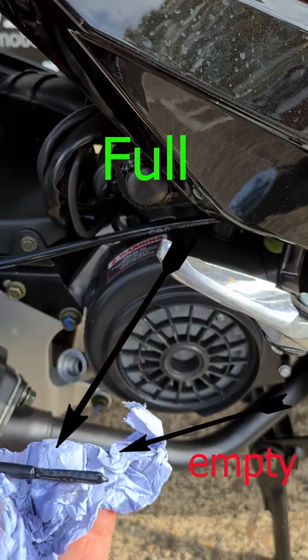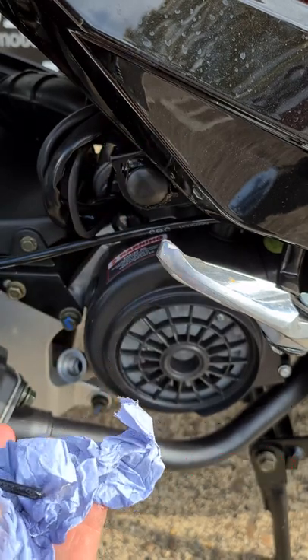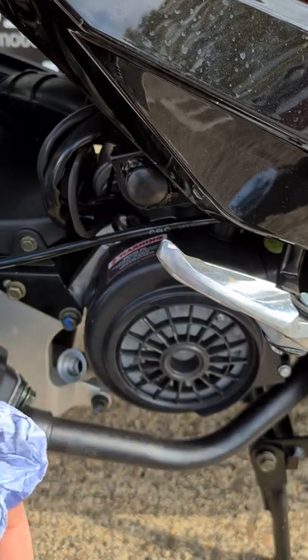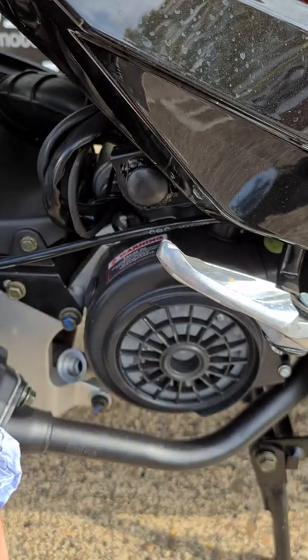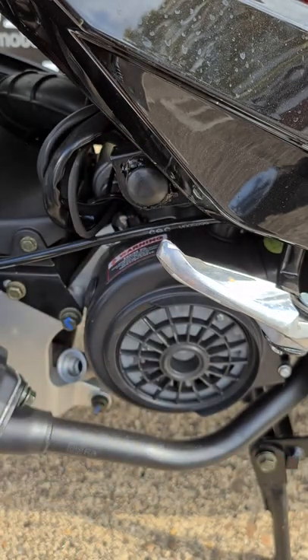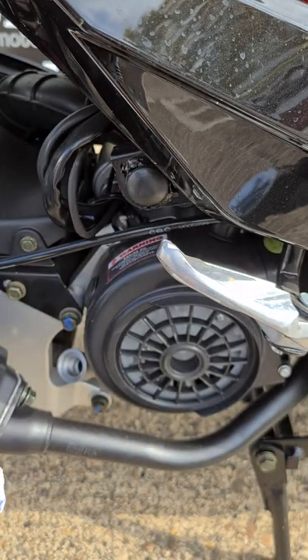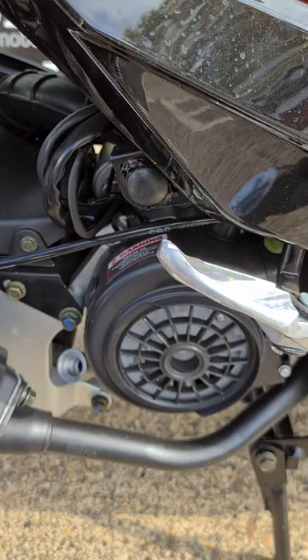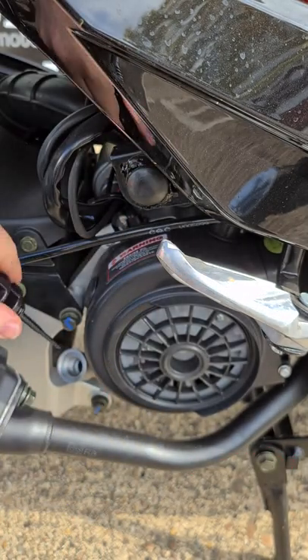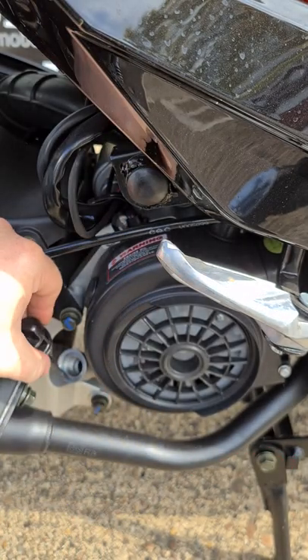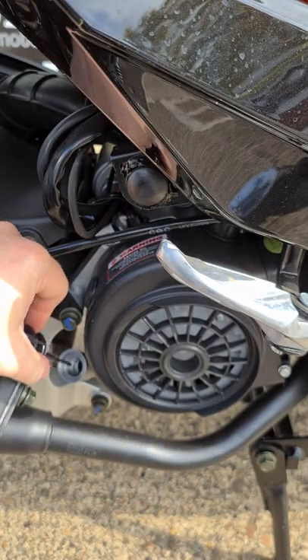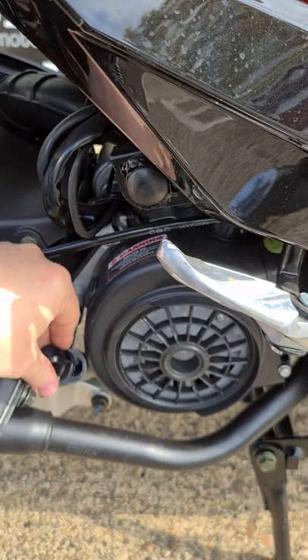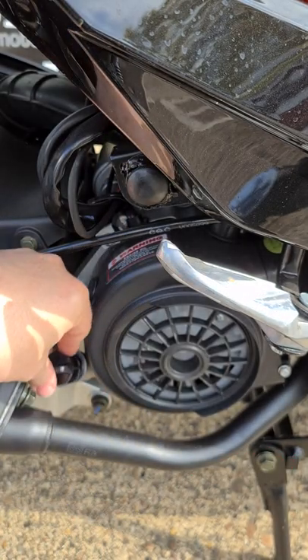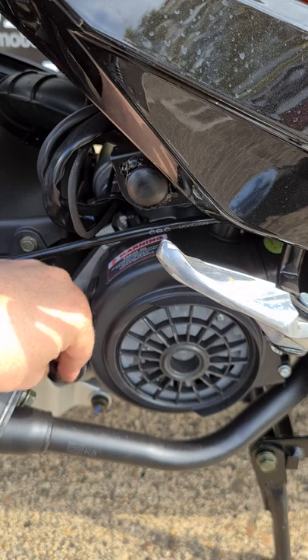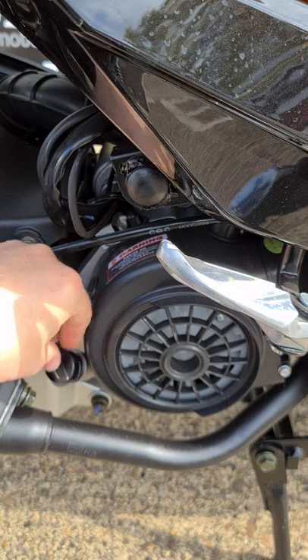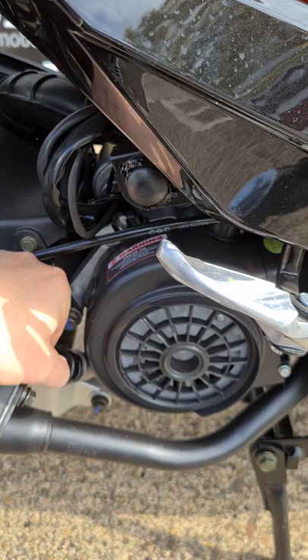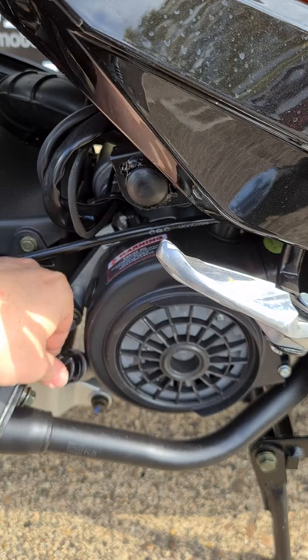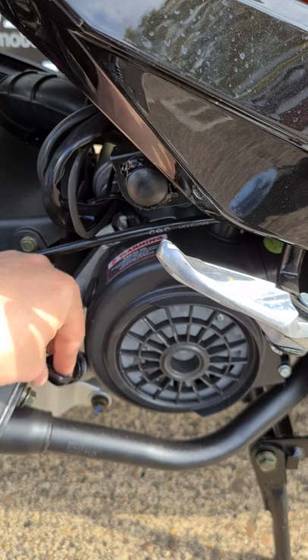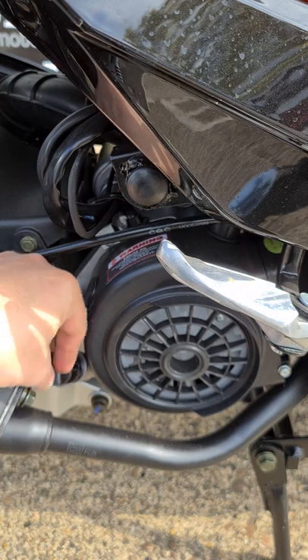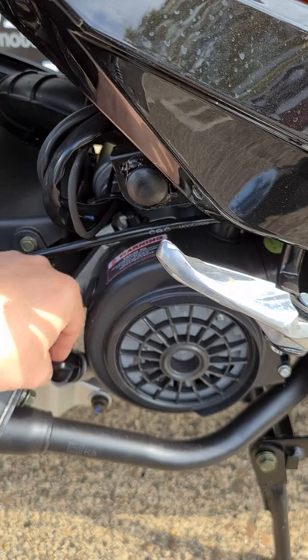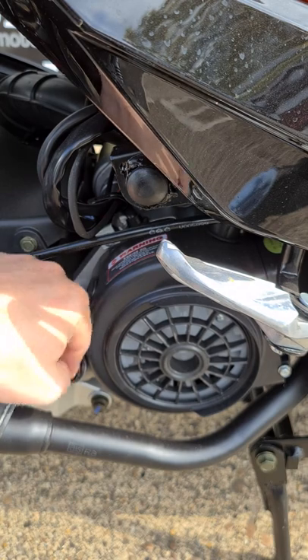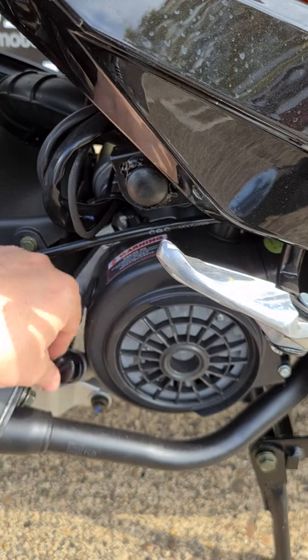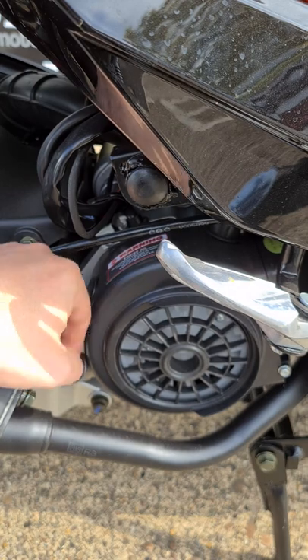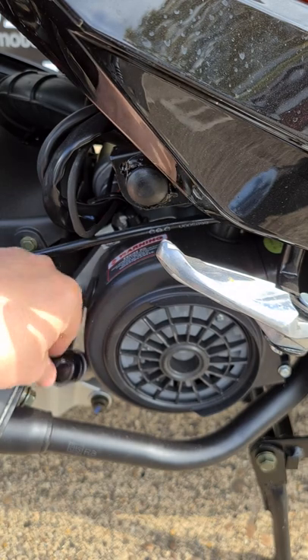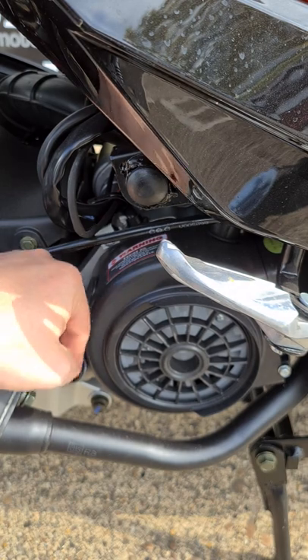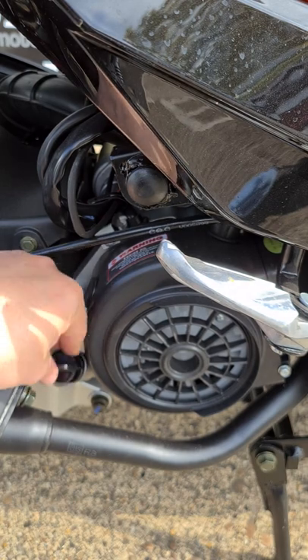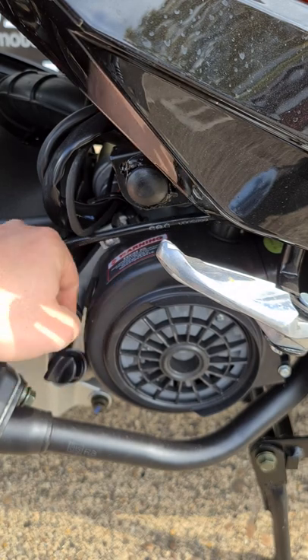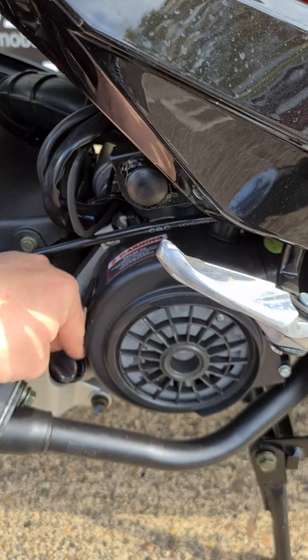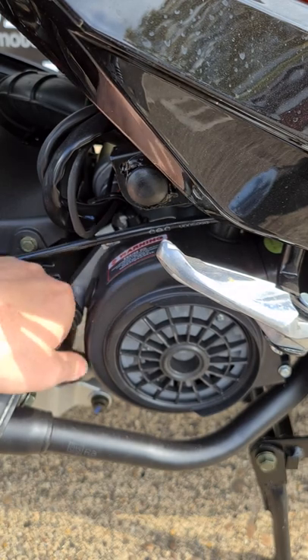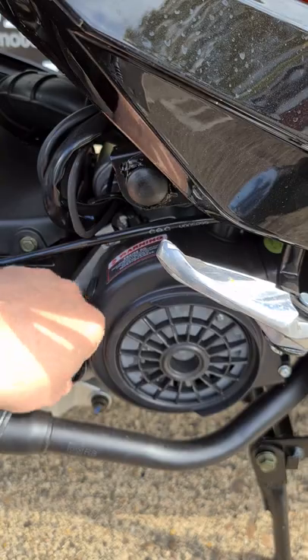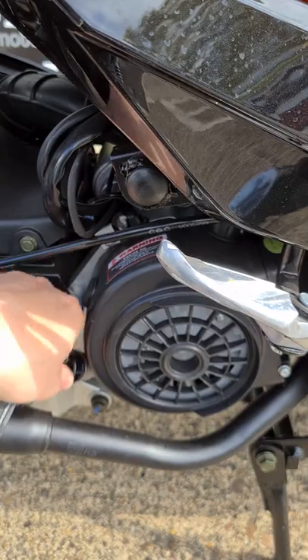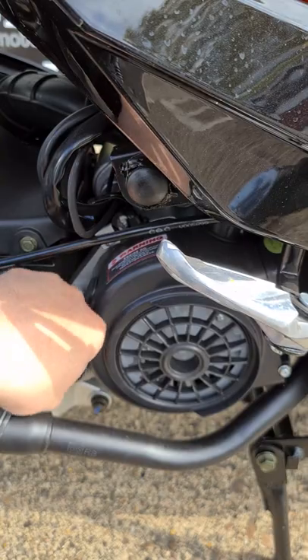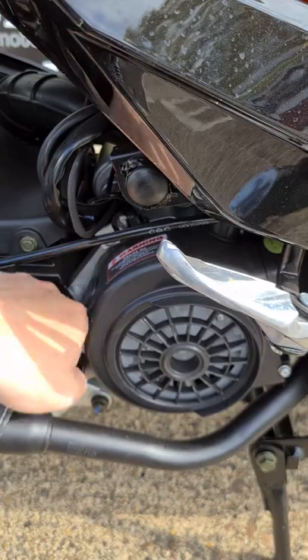Remember, if your bike has too much oil or not enough, this can cause serious damage to your motorbike. So check your oil at least once a month.